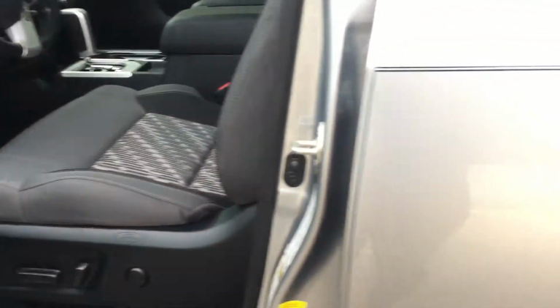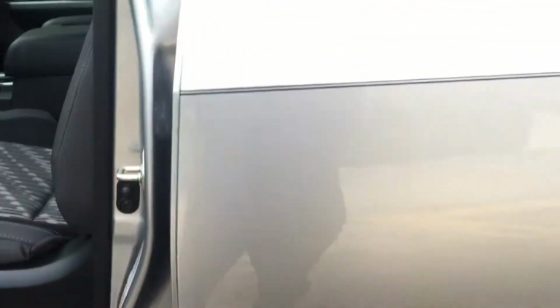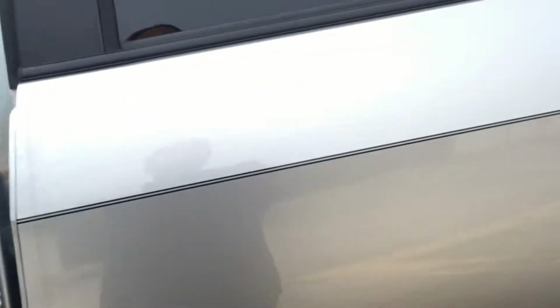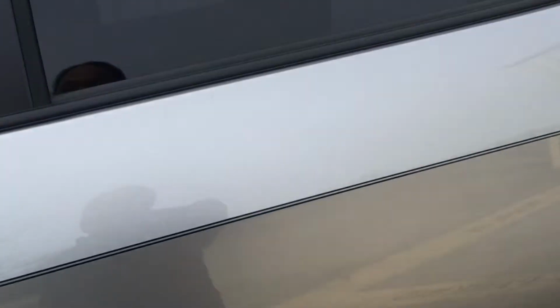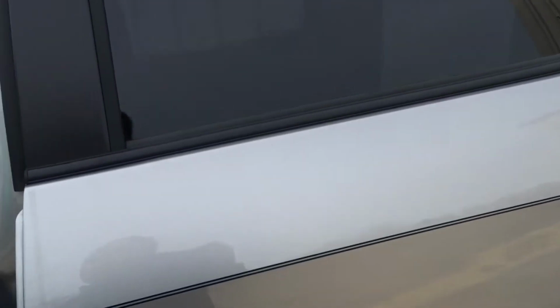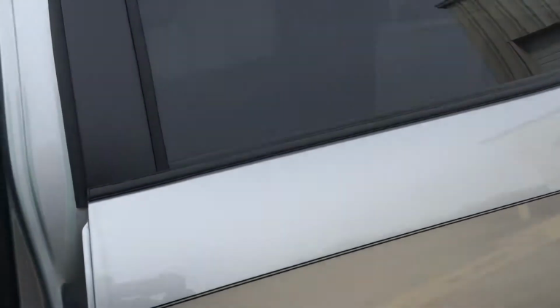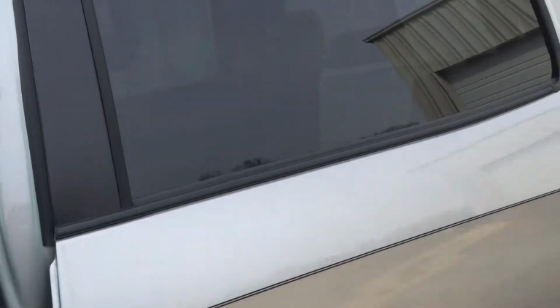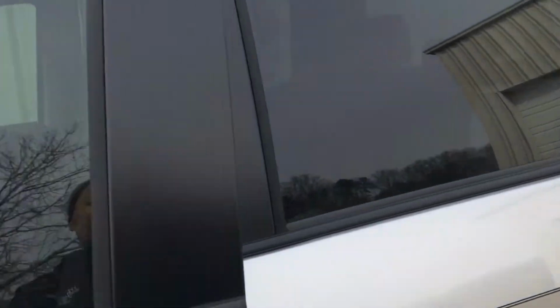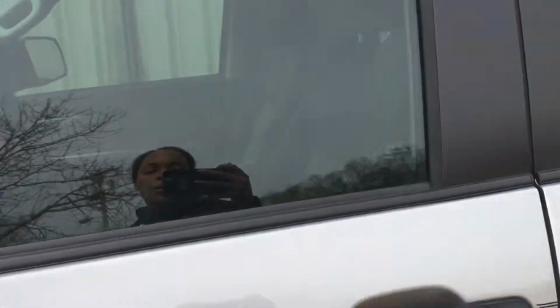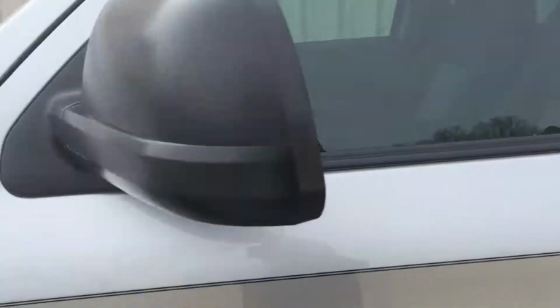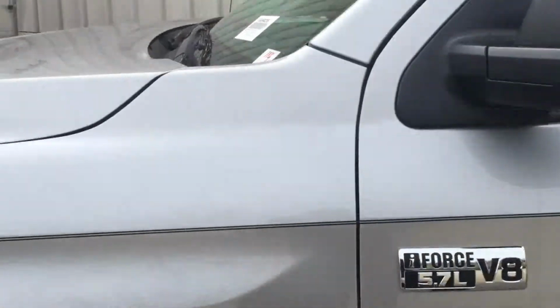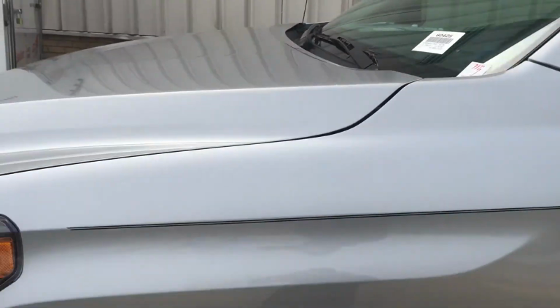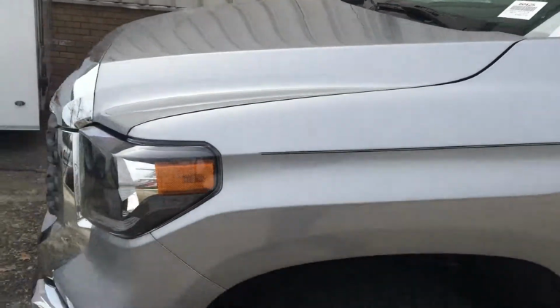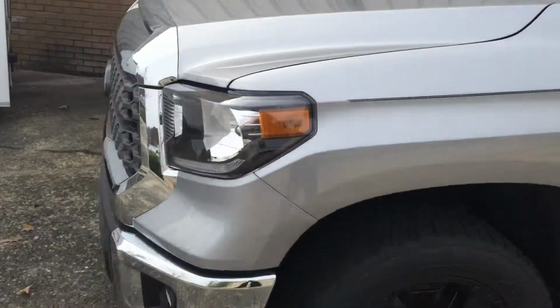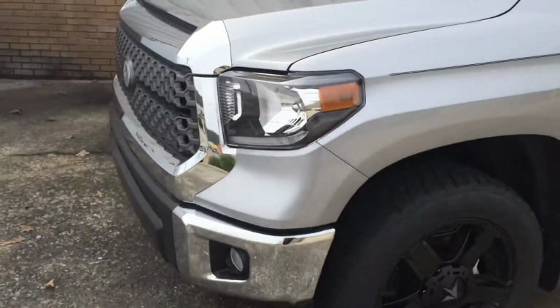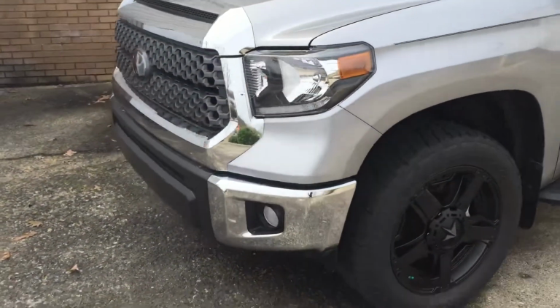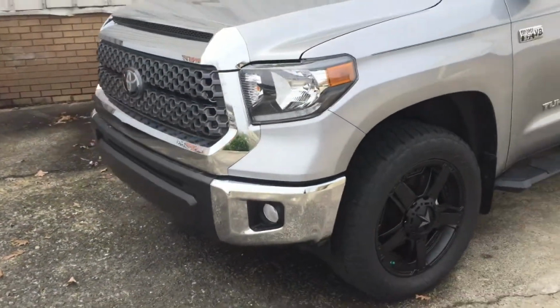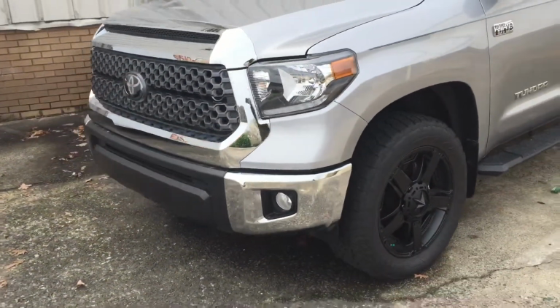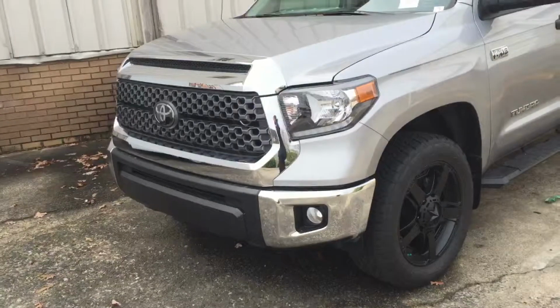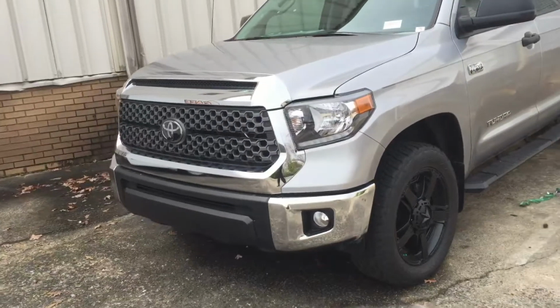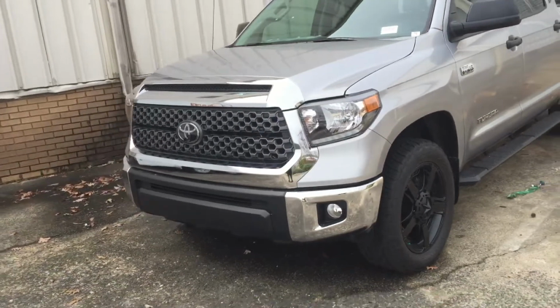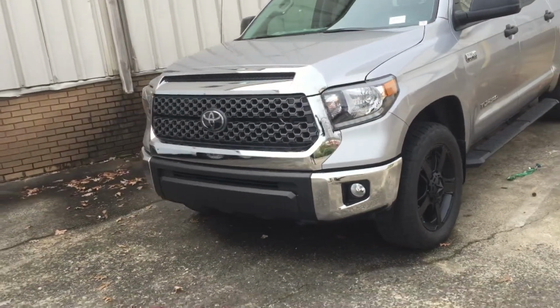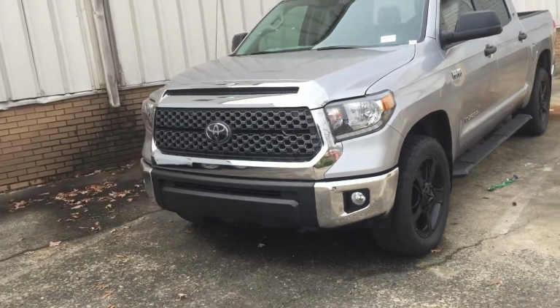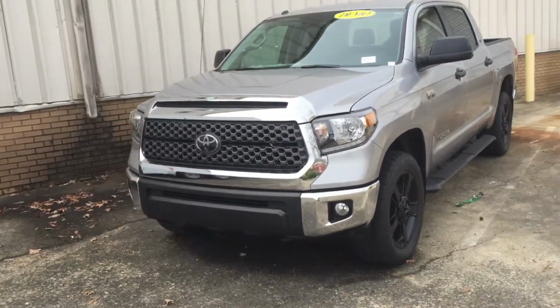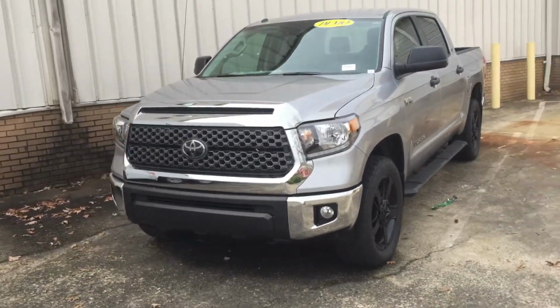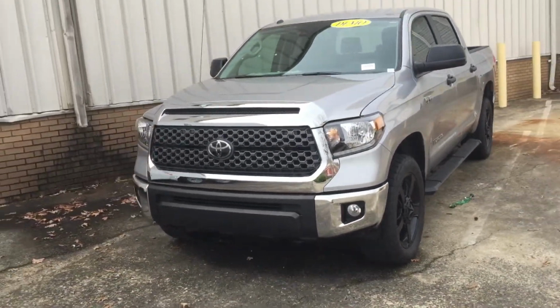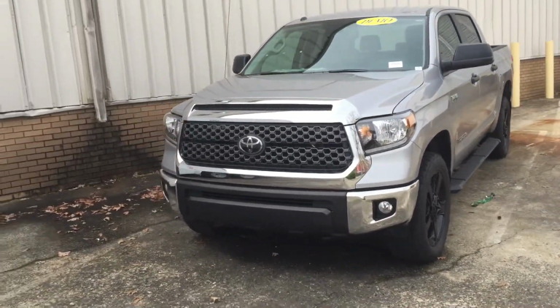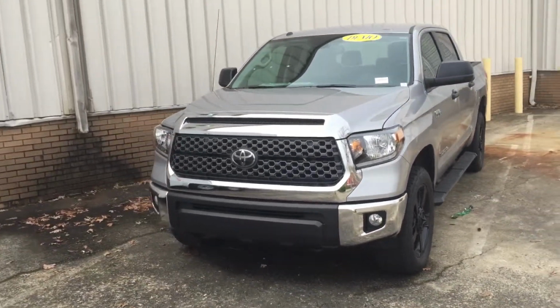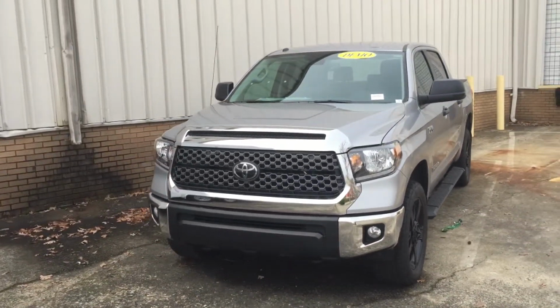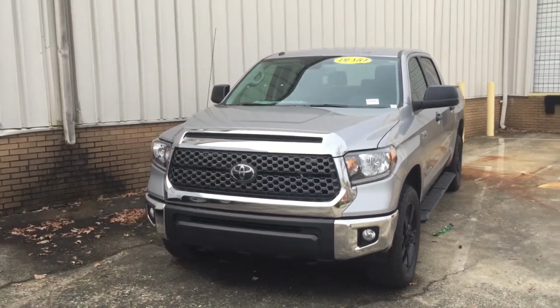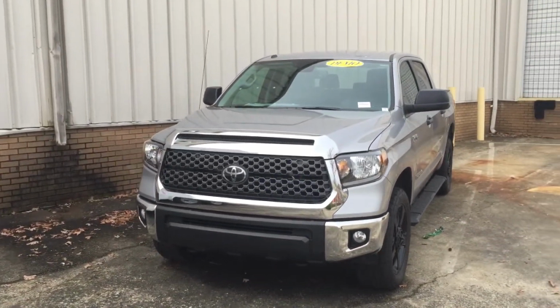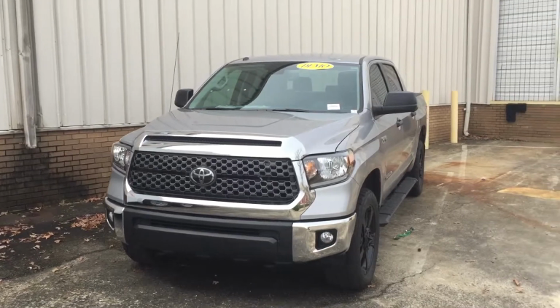If you want to come by and take a test drive, feel free to give me a call. My name is Christian and my number is 919-451-3766. Thank you, have a good one!